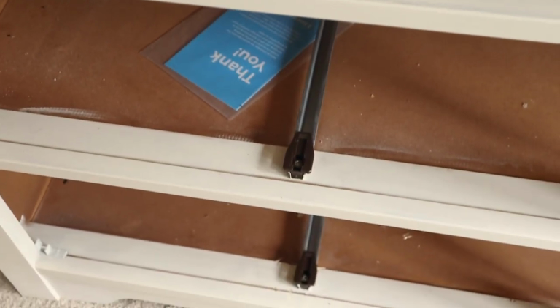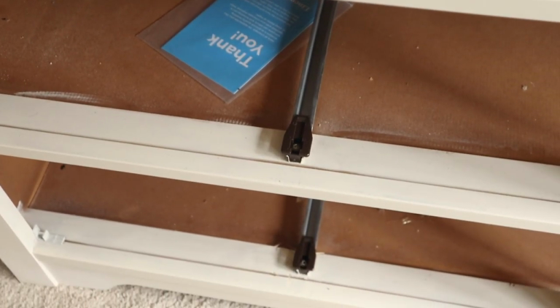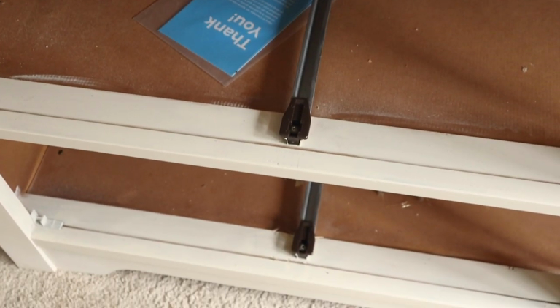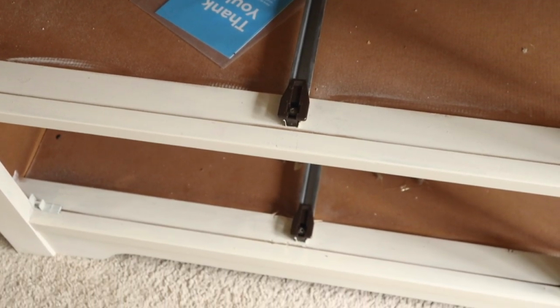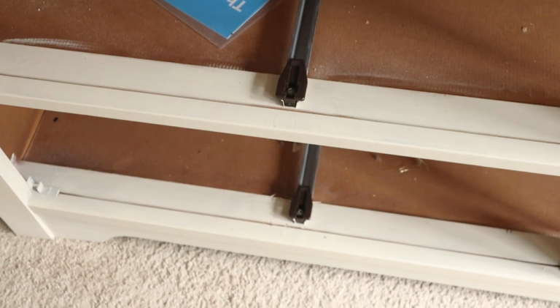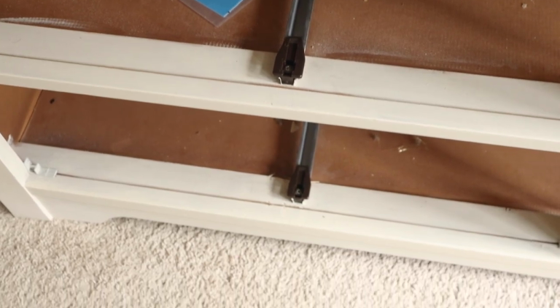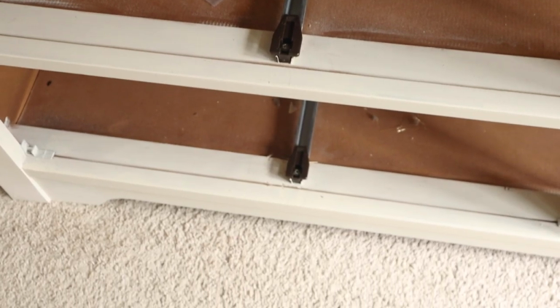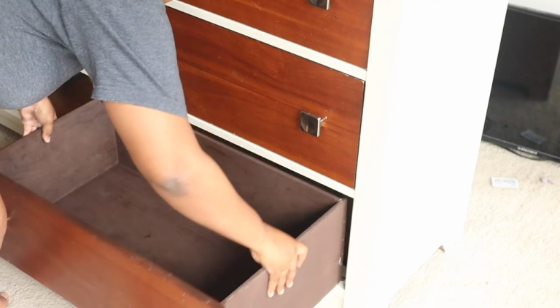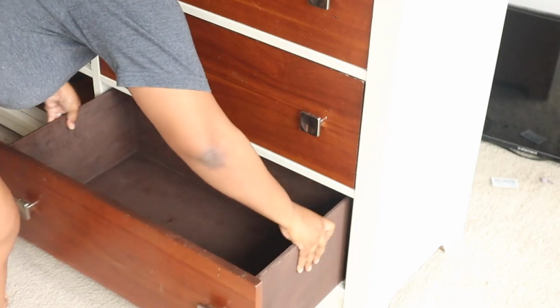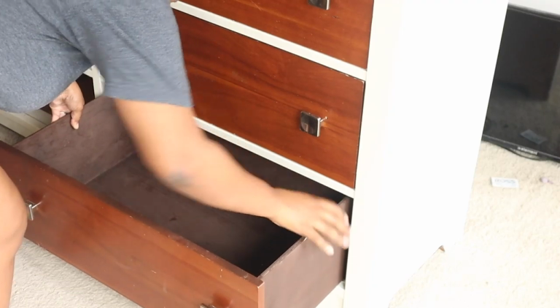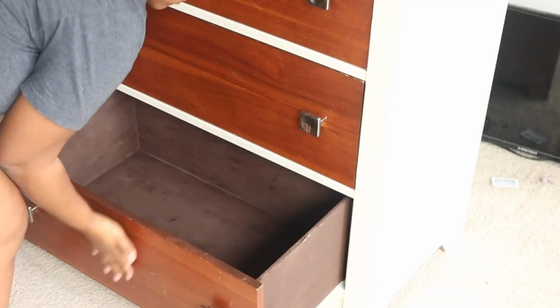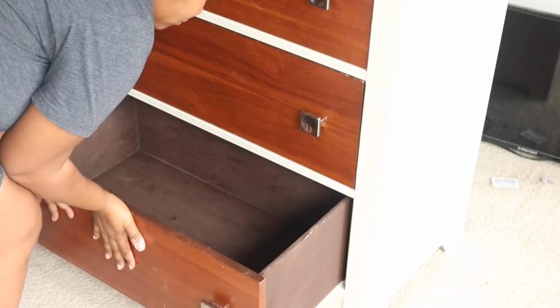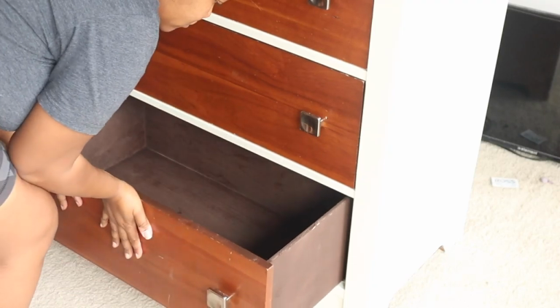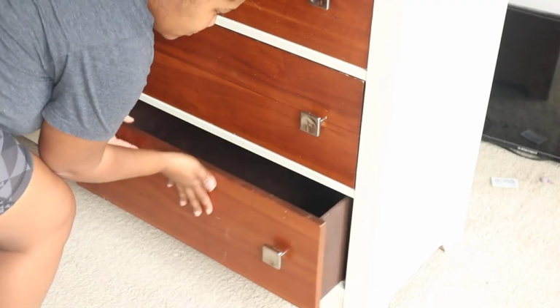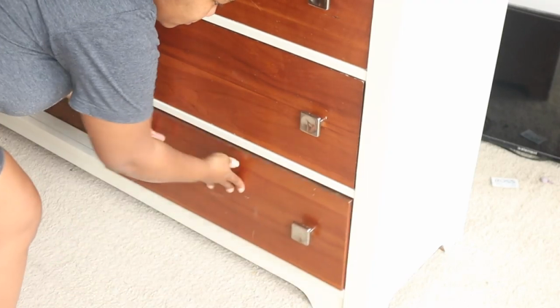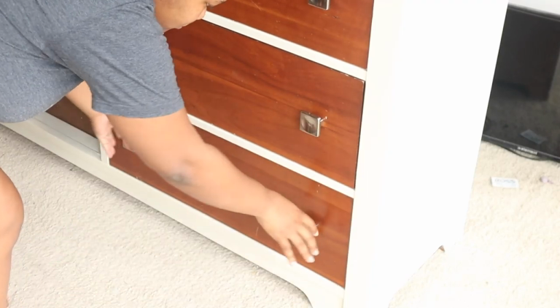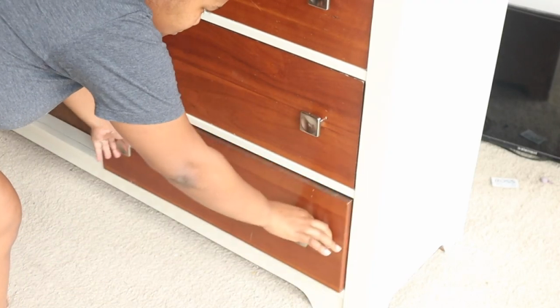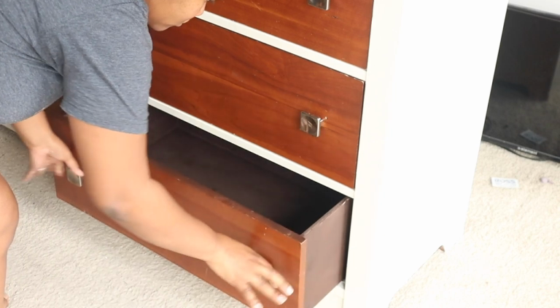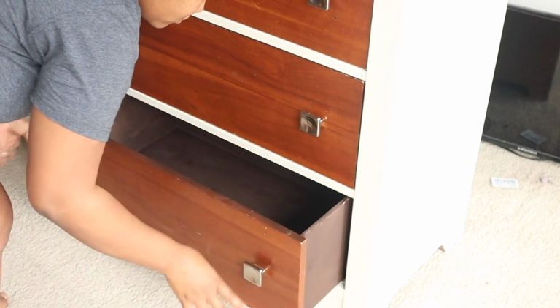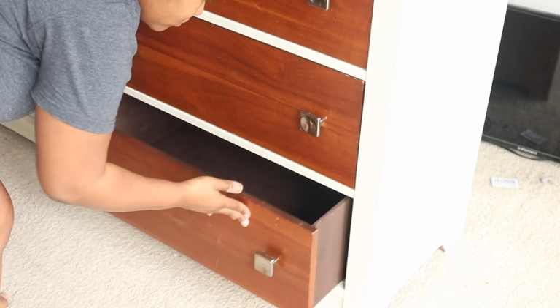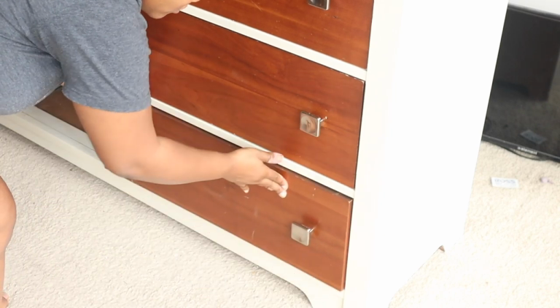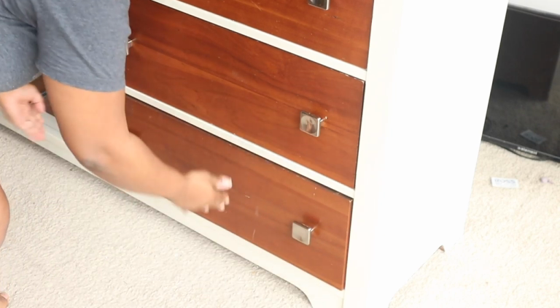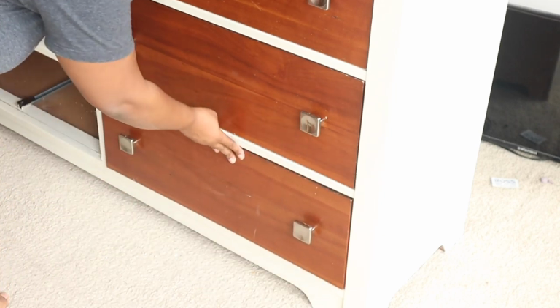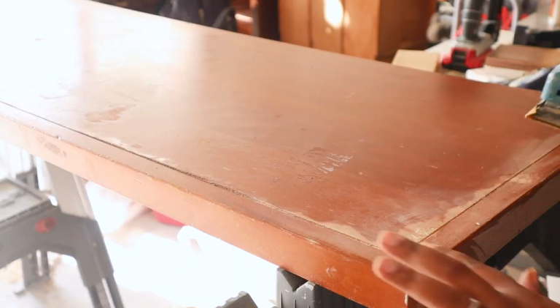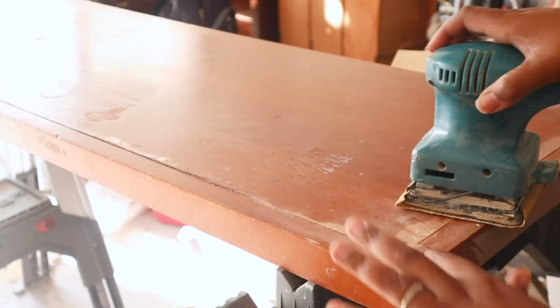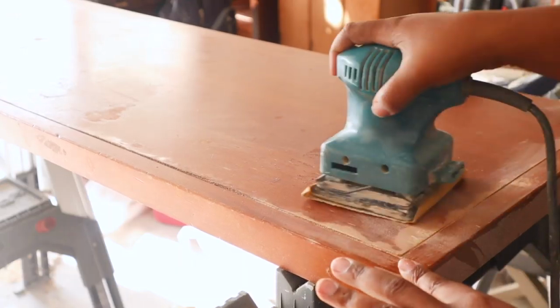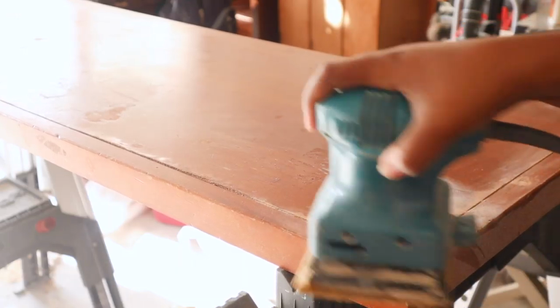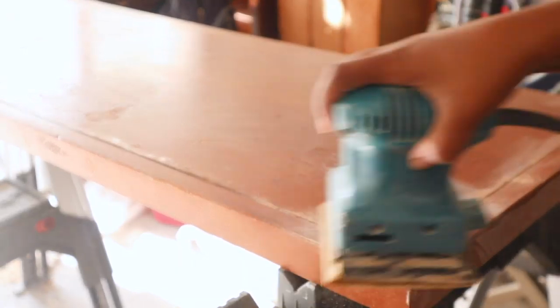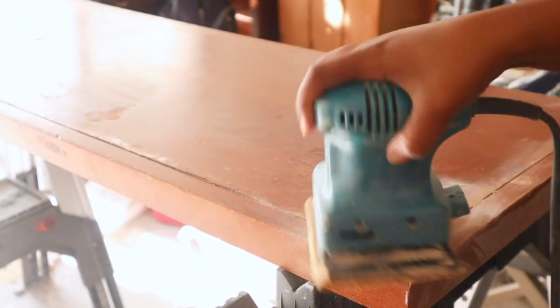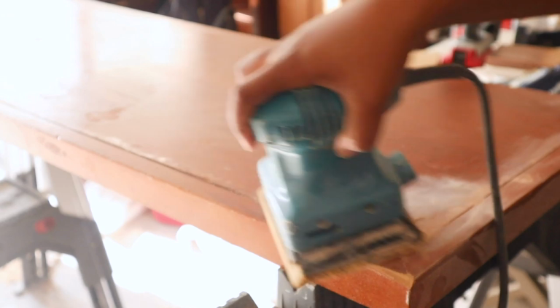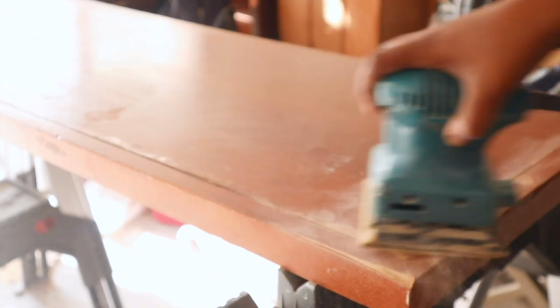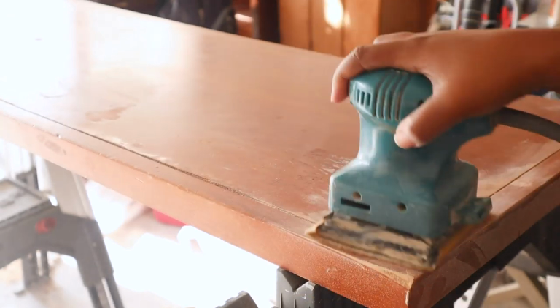Once you replace all the guides, you want to make sure they are working. I'm popping the drawer back in to make sure it goes in correctly and pulls out correctly as well.